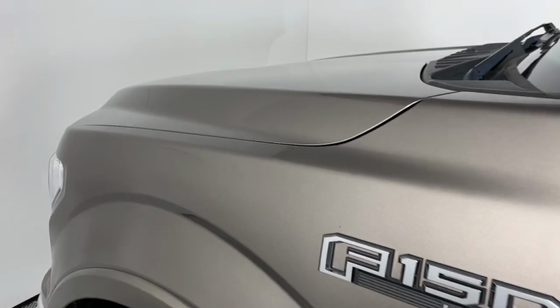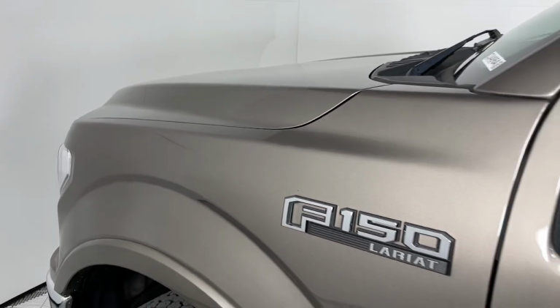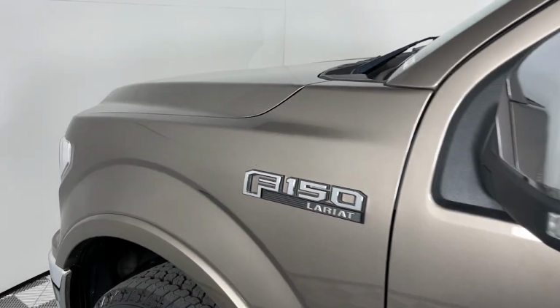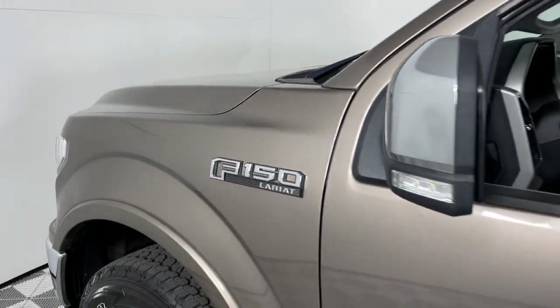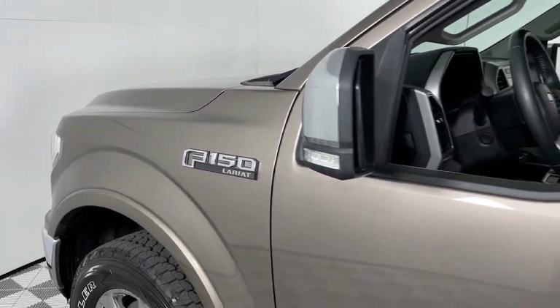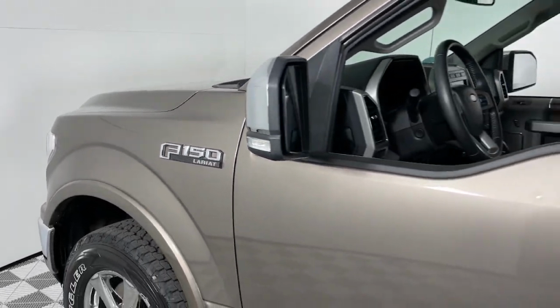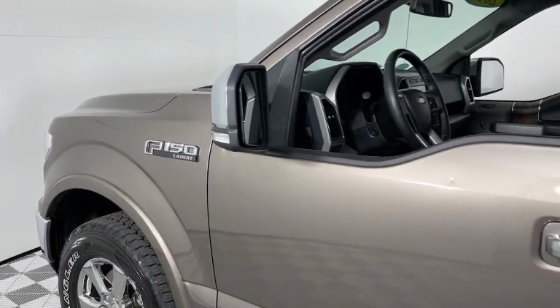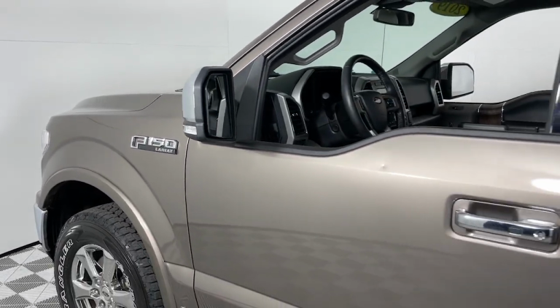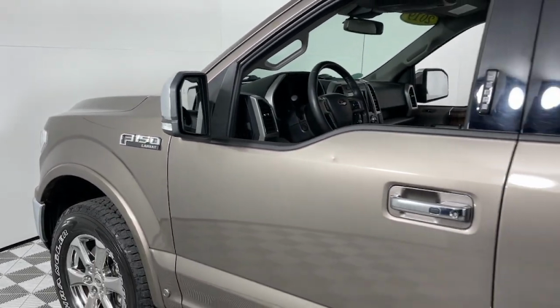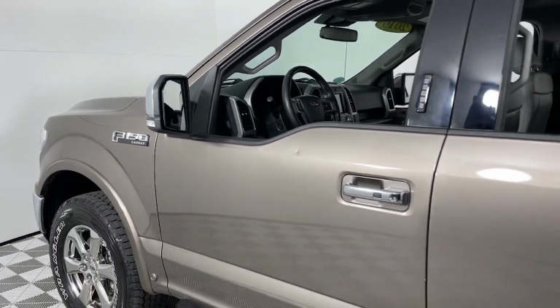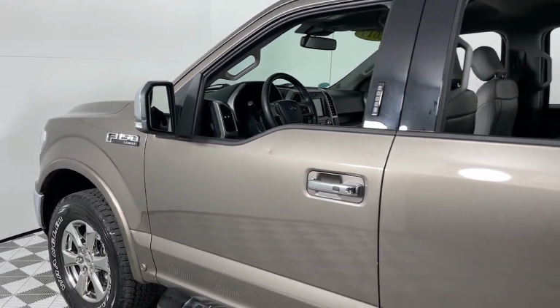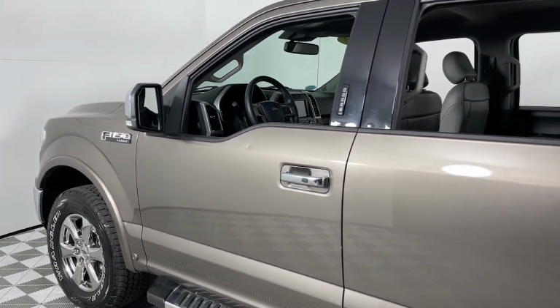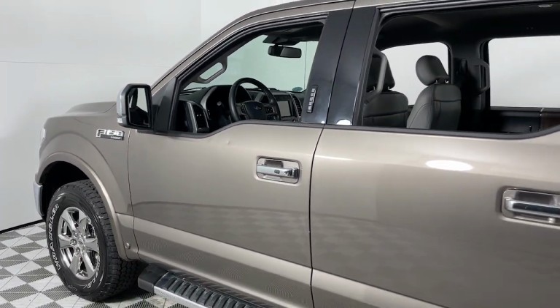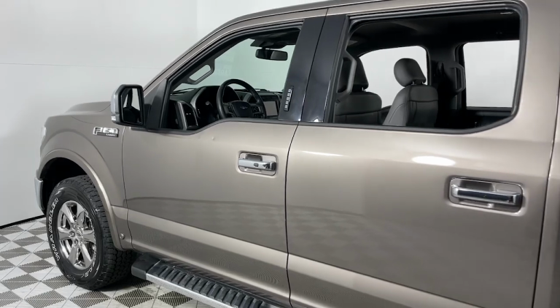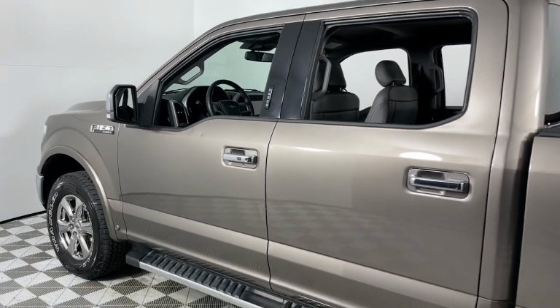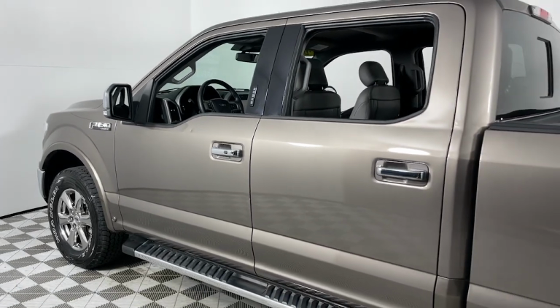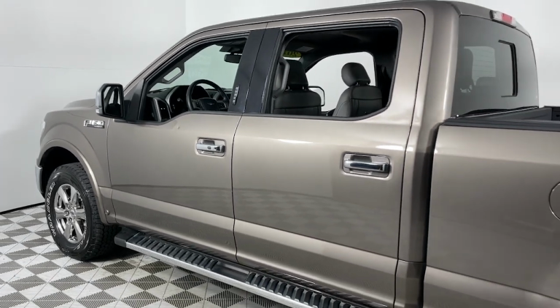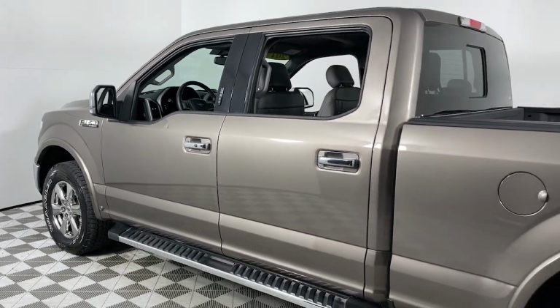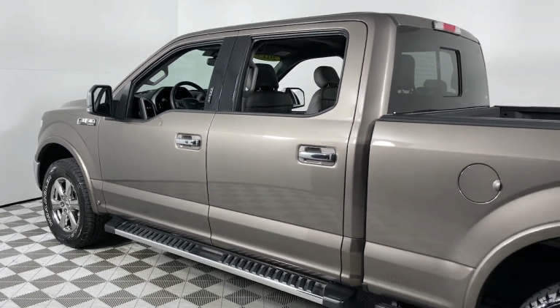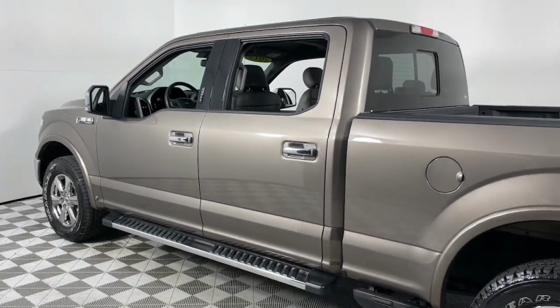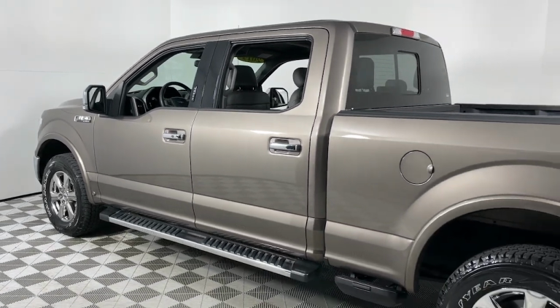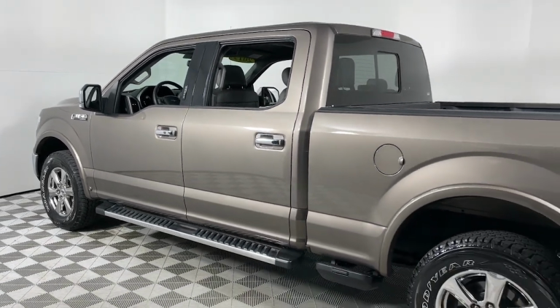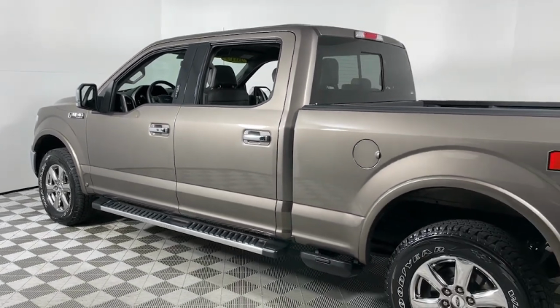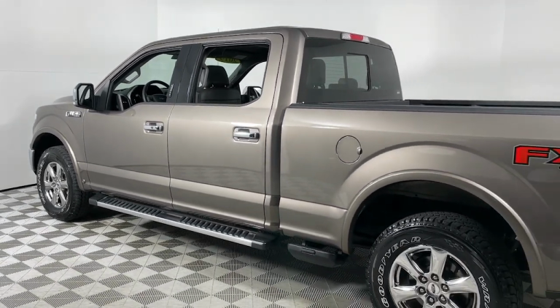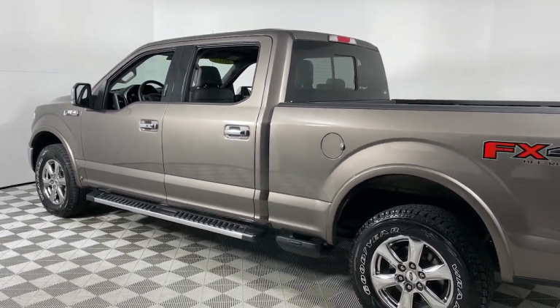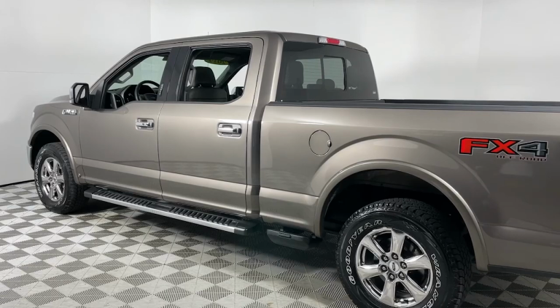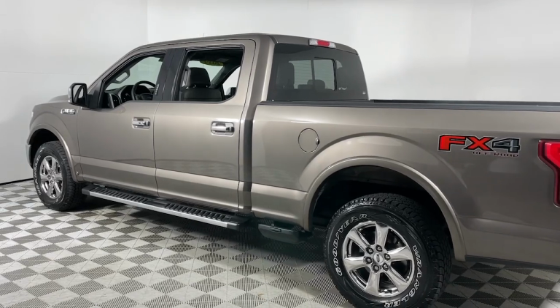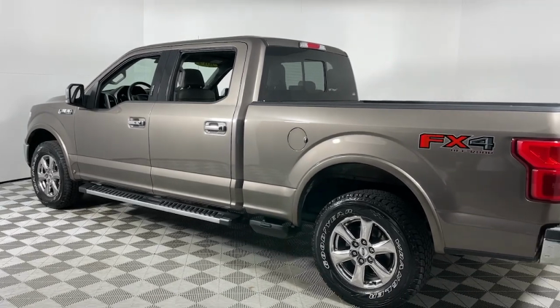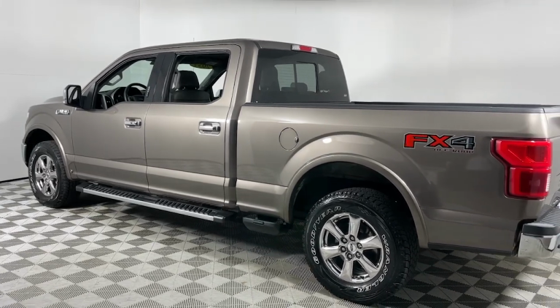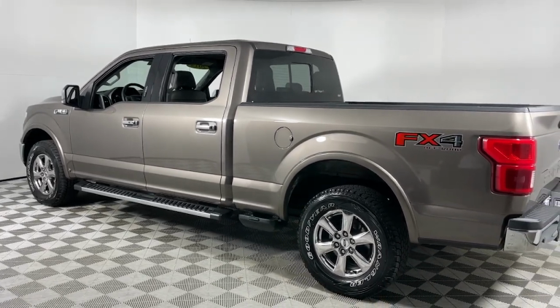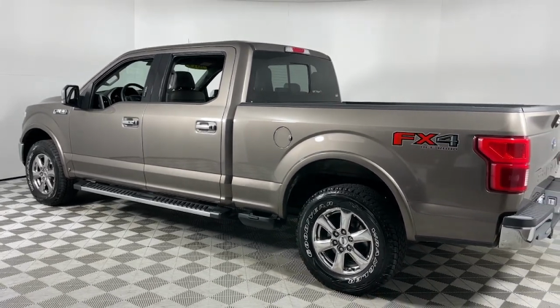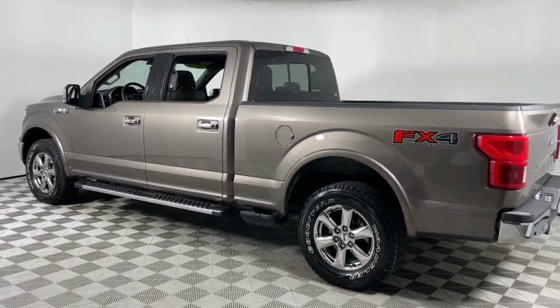Hop into the 2019 Ford F-150. With less than 100,000 miles on the odometer, this vehicle provides excellent value. Take a closer look at this full-size F-150.